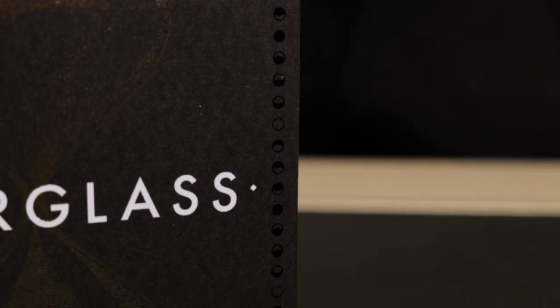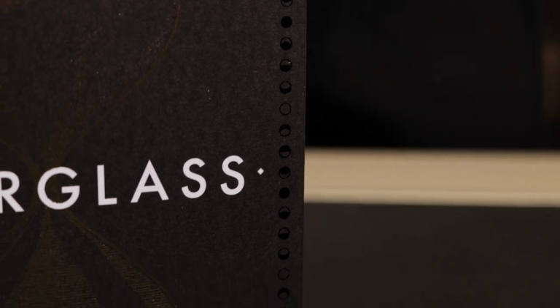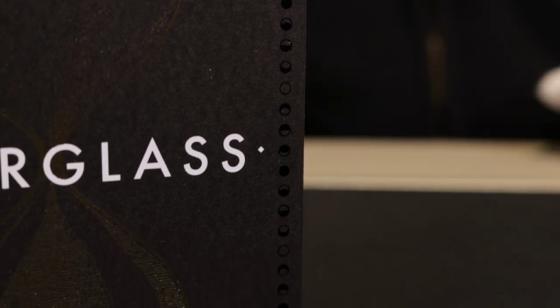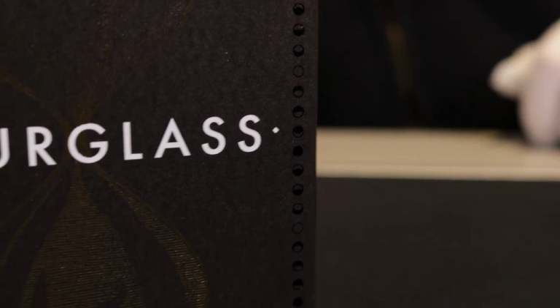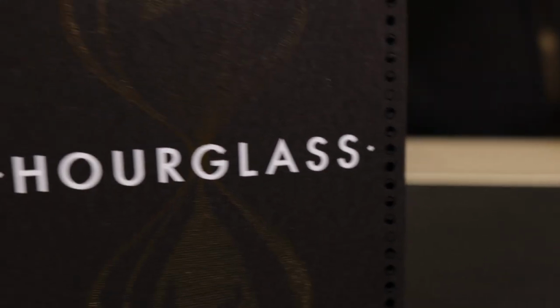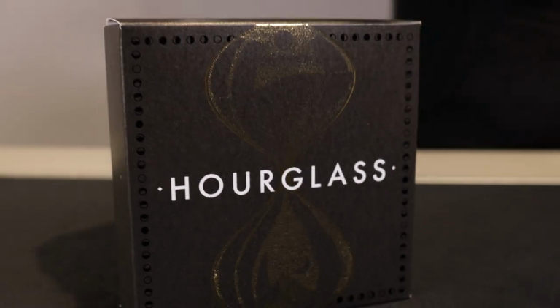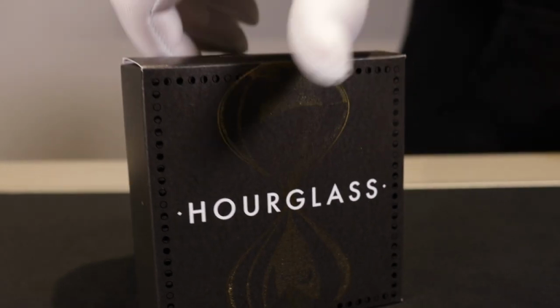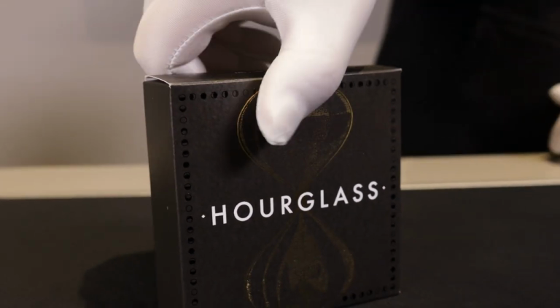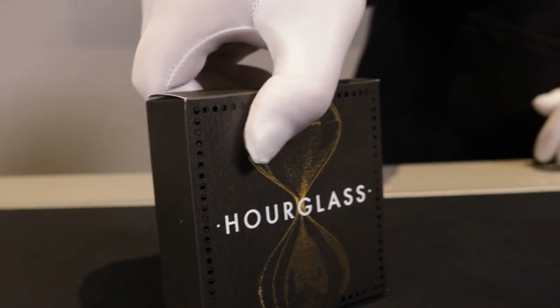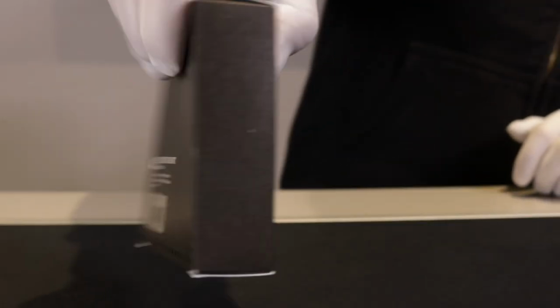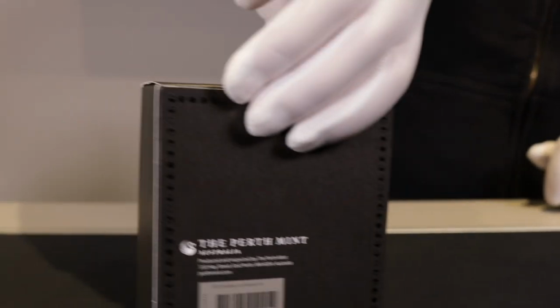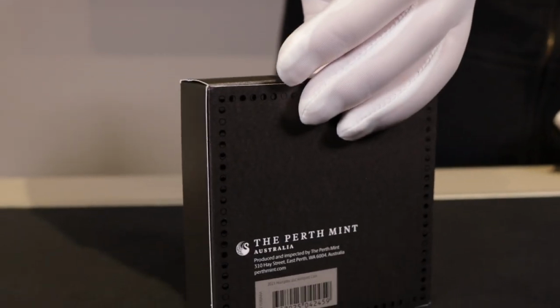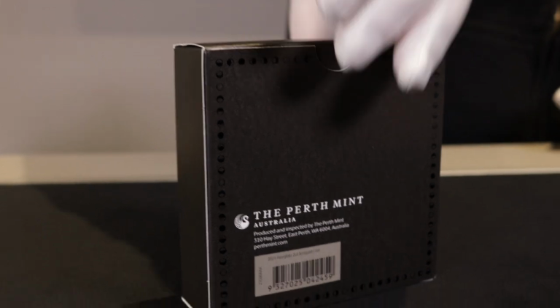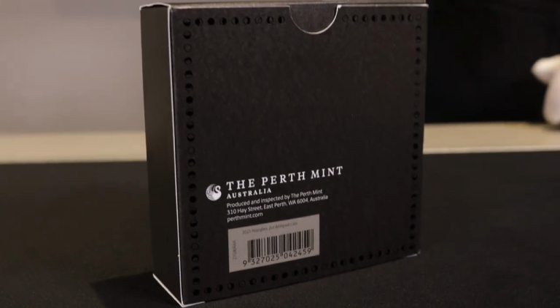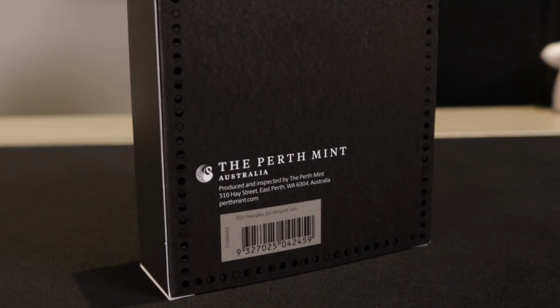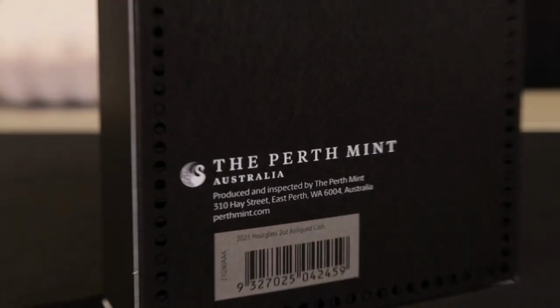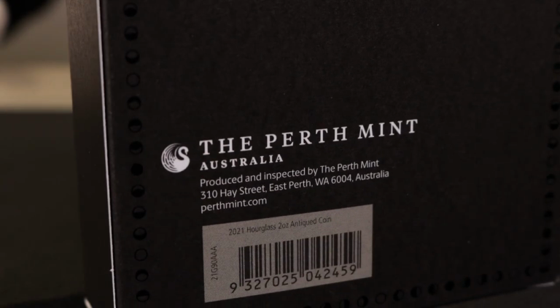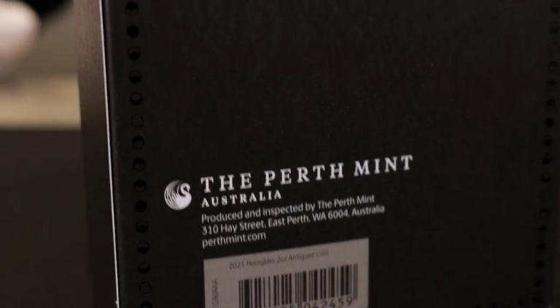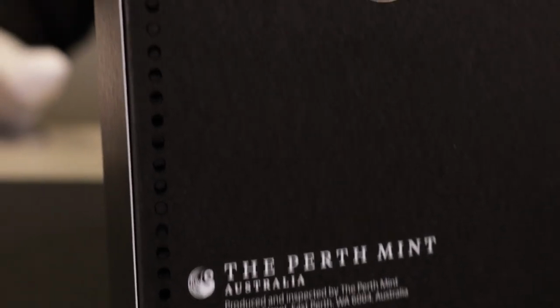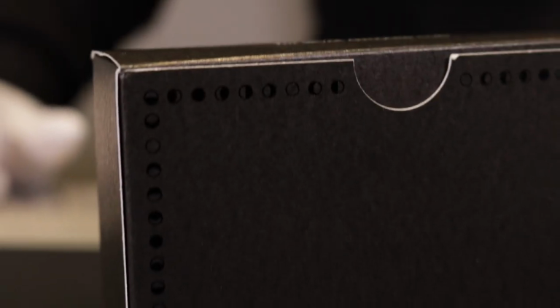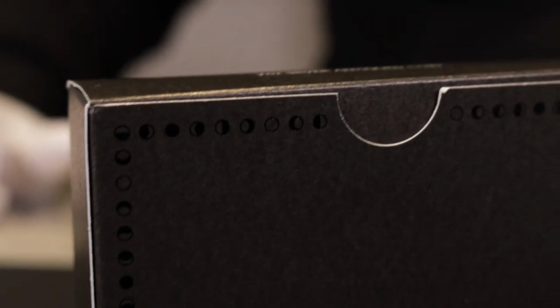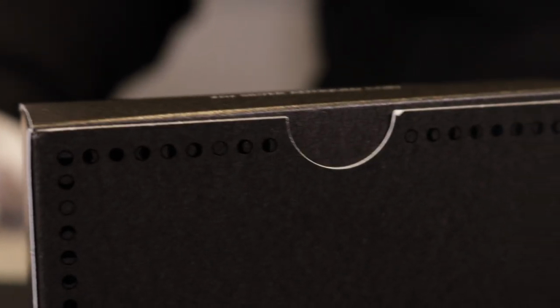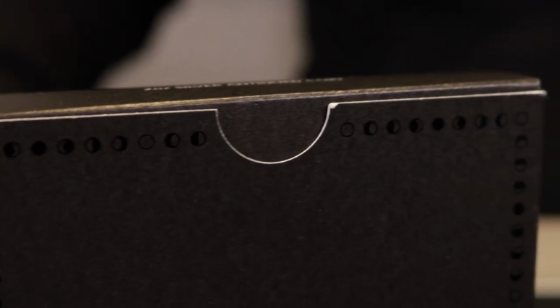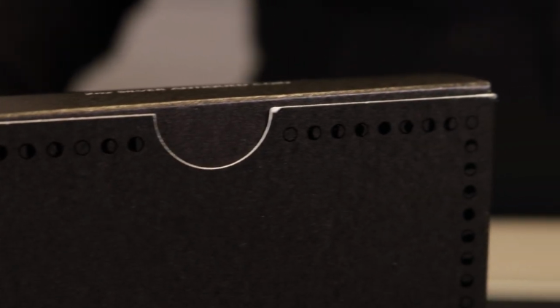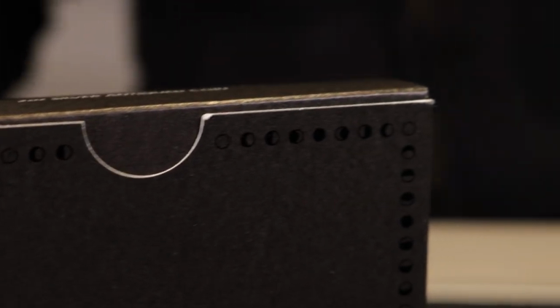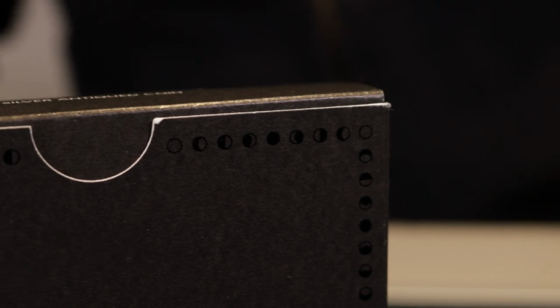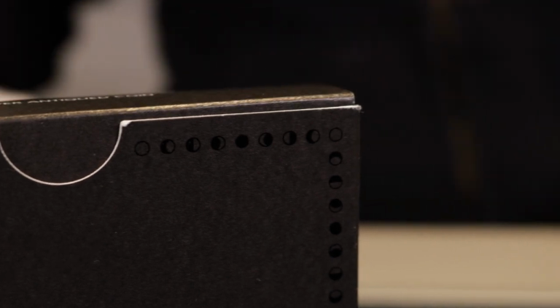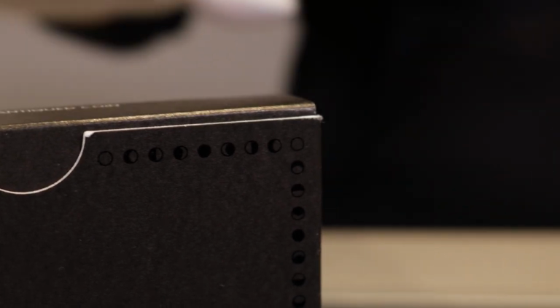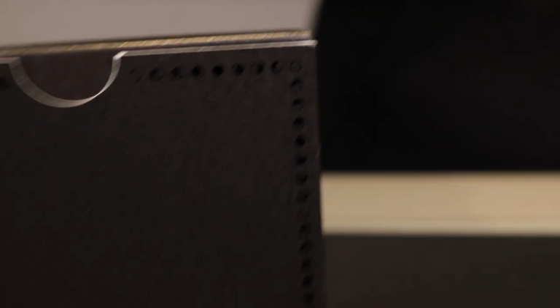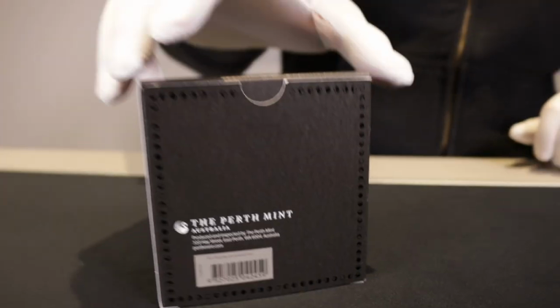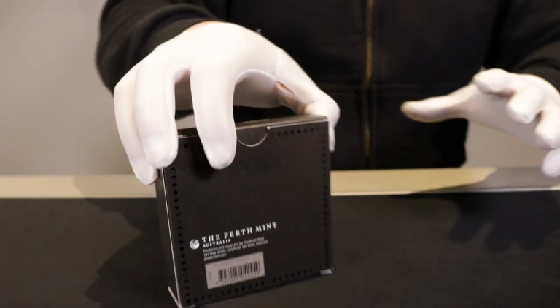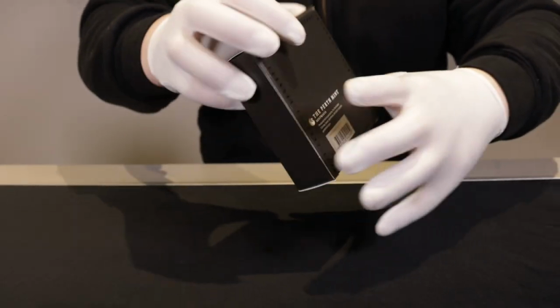Looking at the back, you can see that same design is again on the outer edge. We'll open this up and have a look.